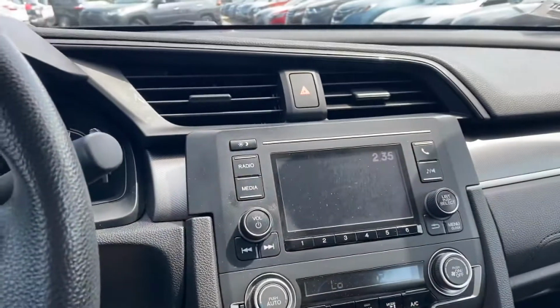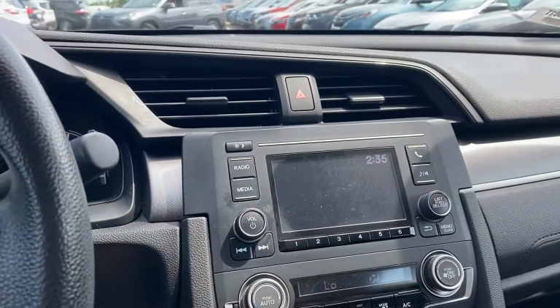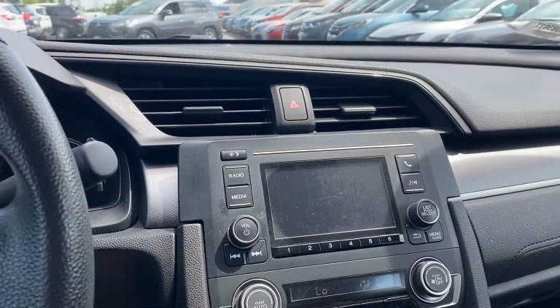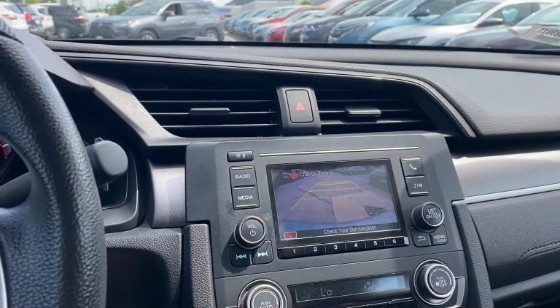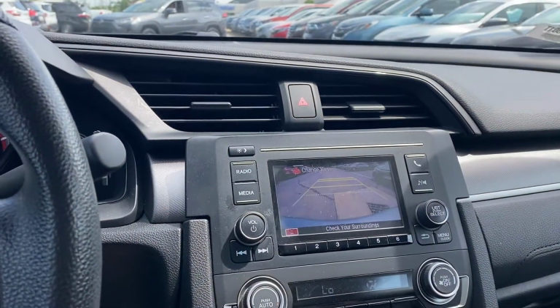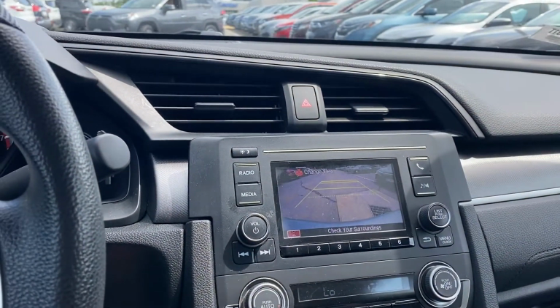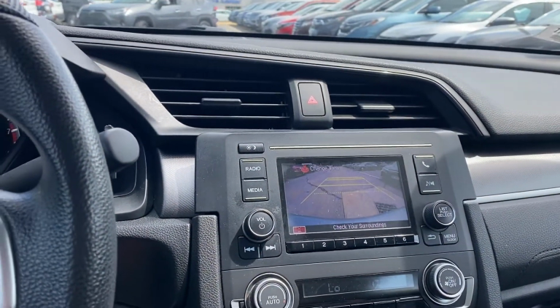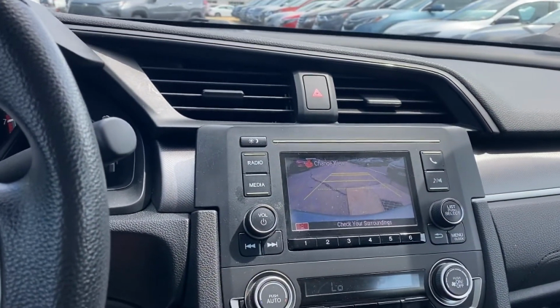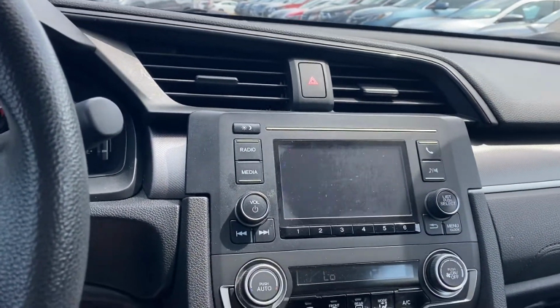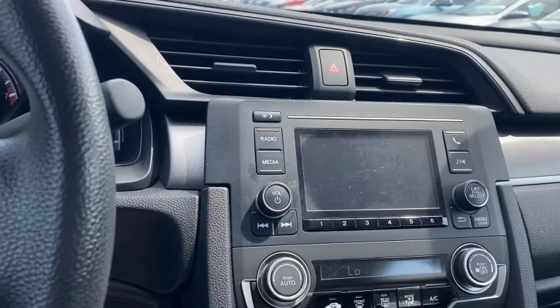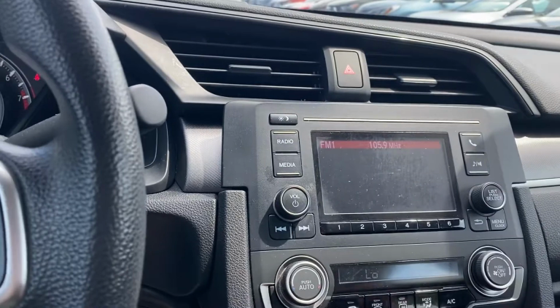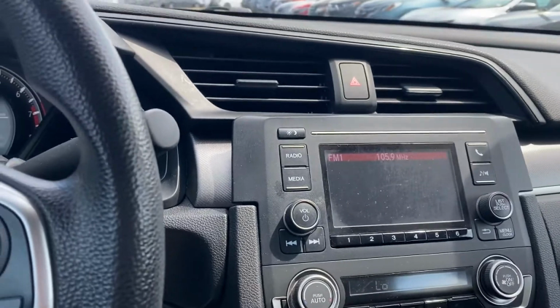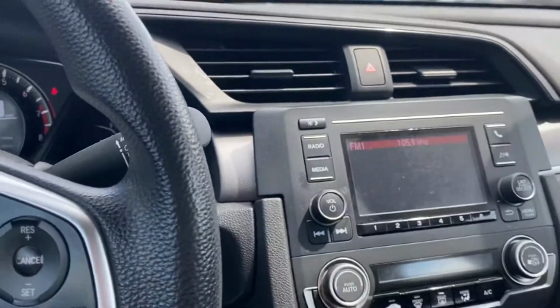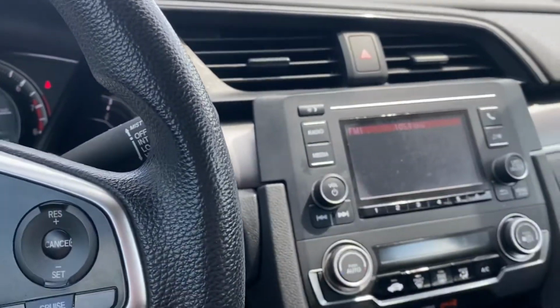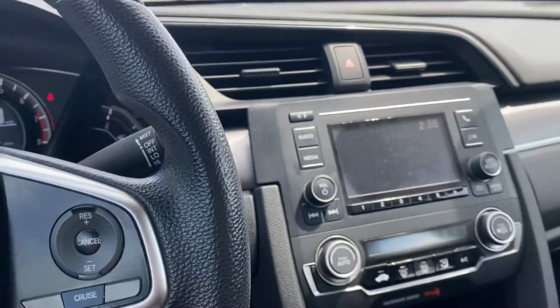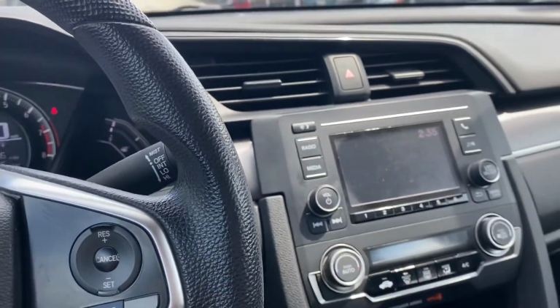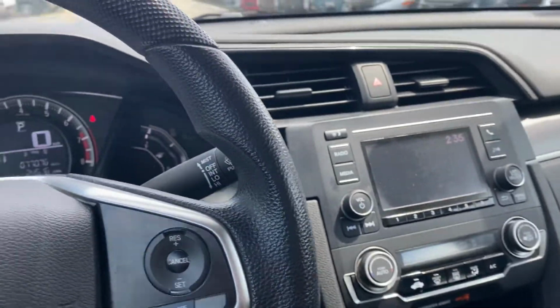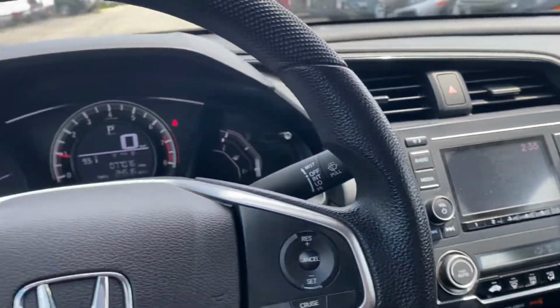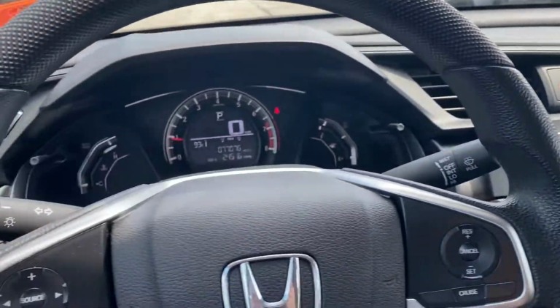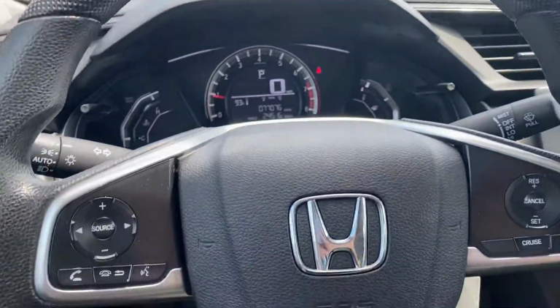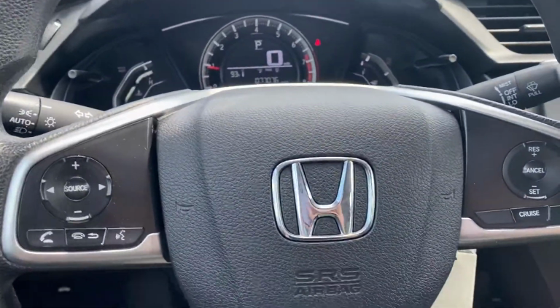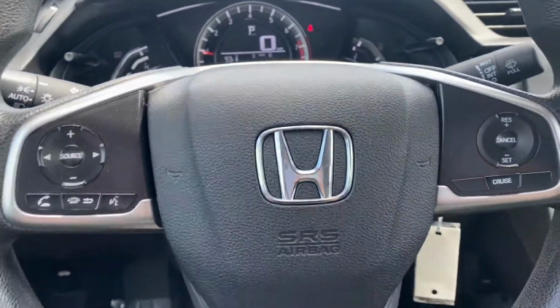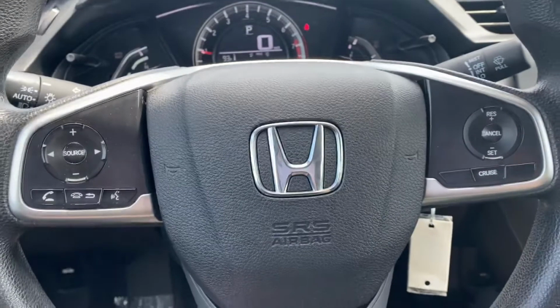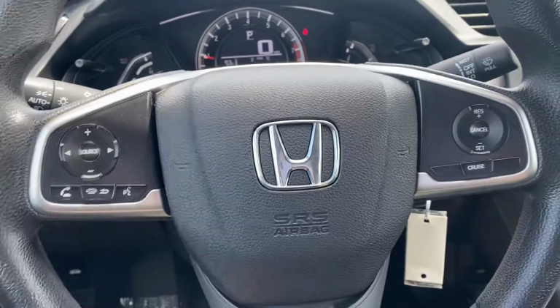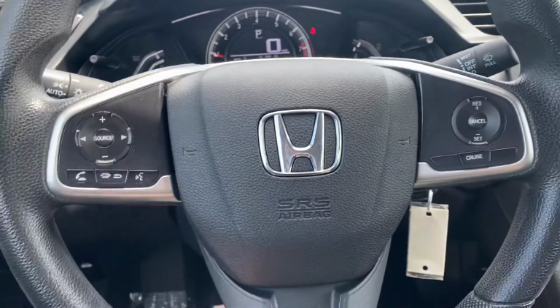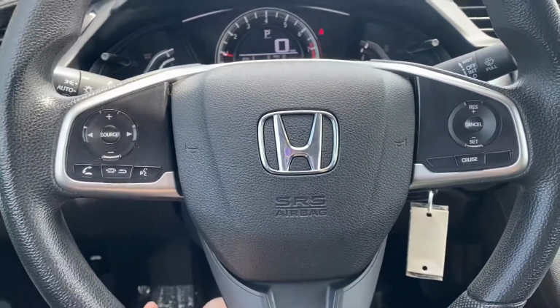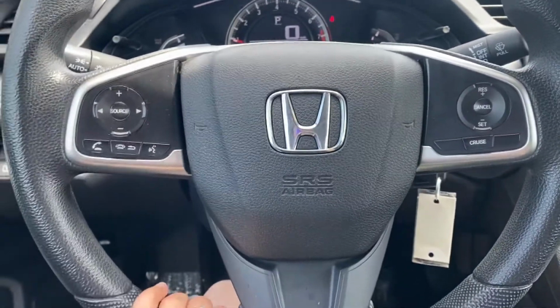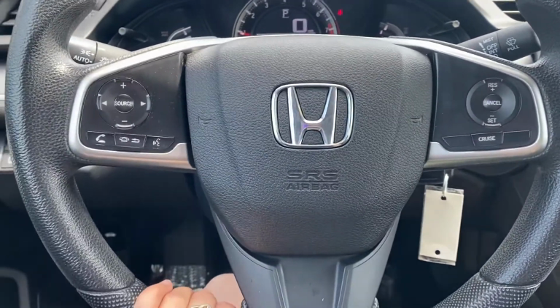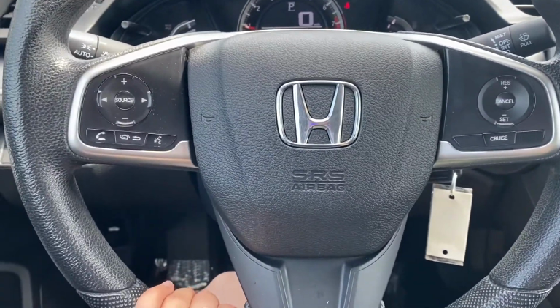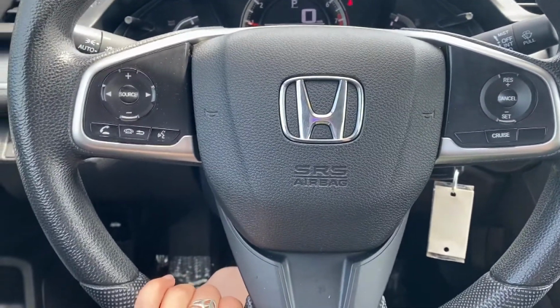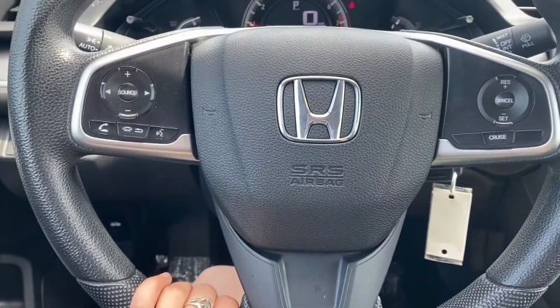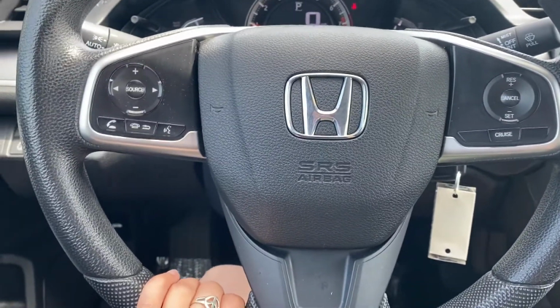Backup camera. This car also is AutoFair certified, so it comes with a three-year or 125,000 mile powertrain warranty.